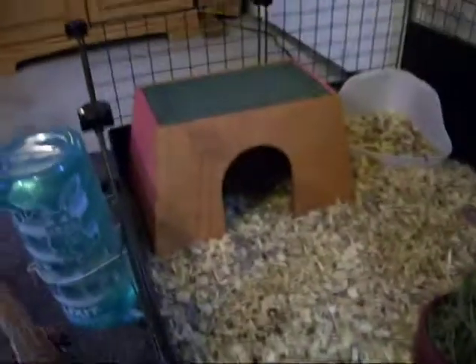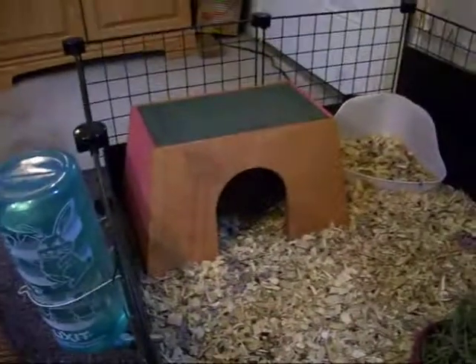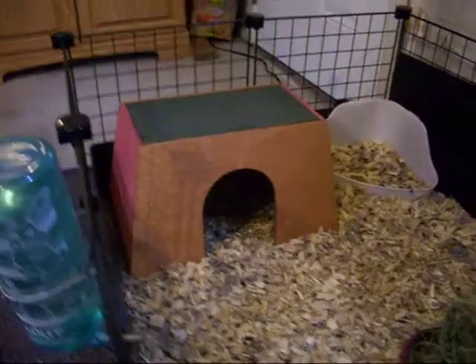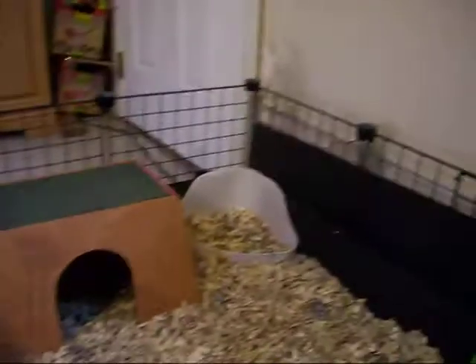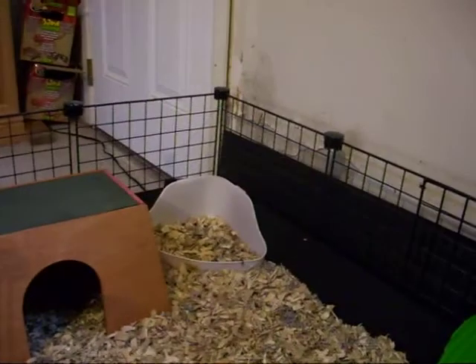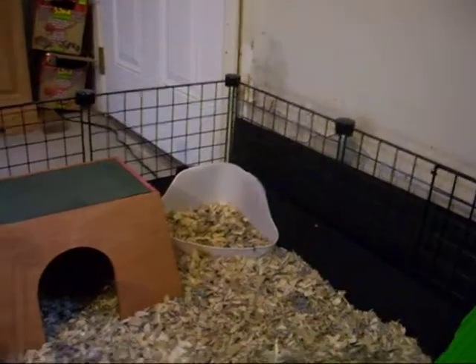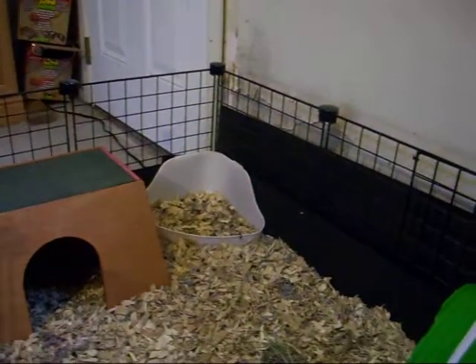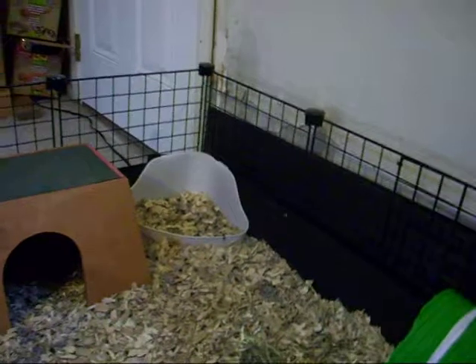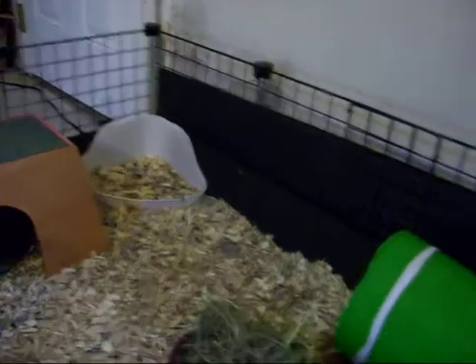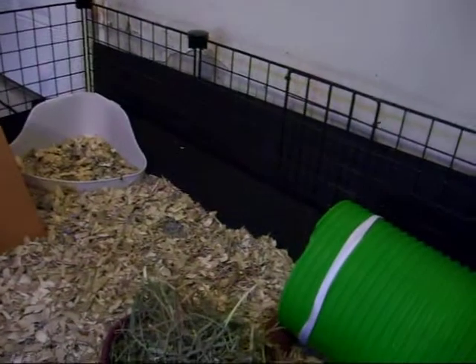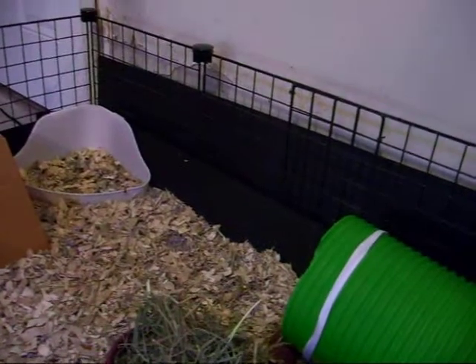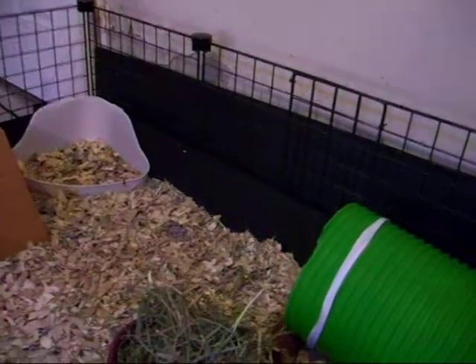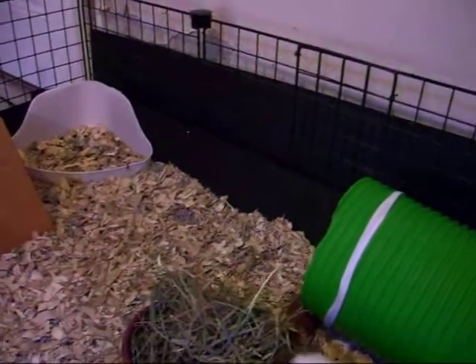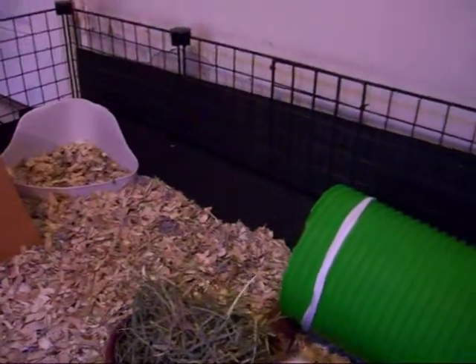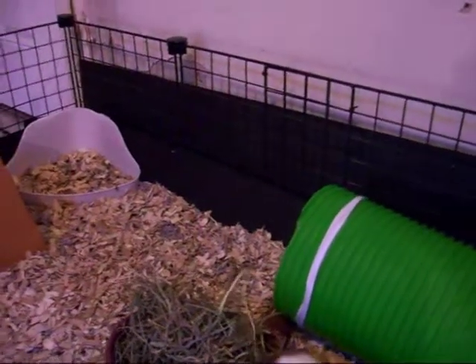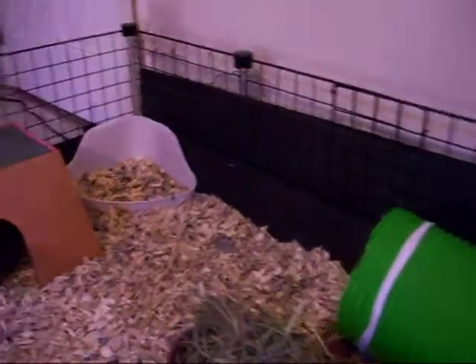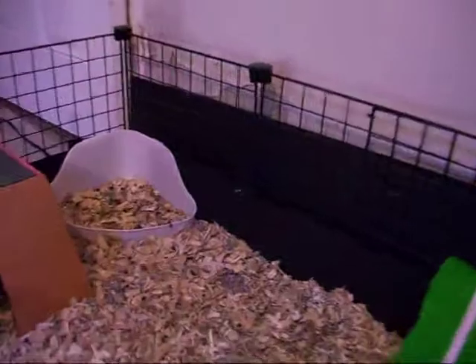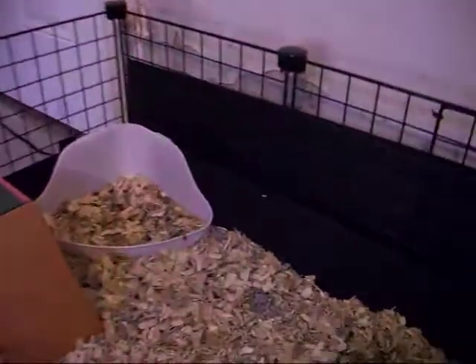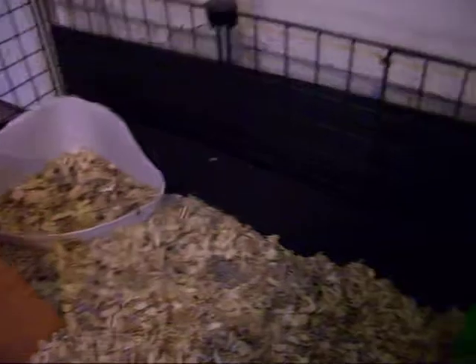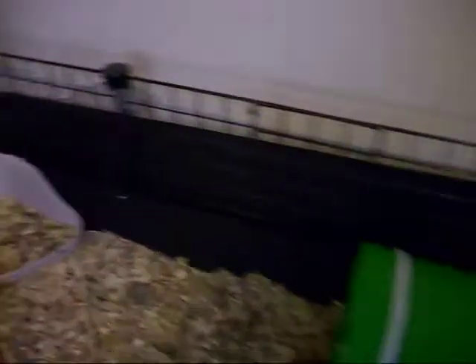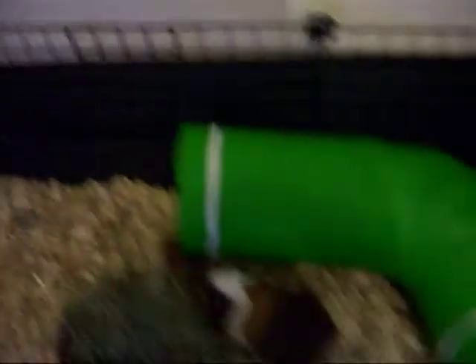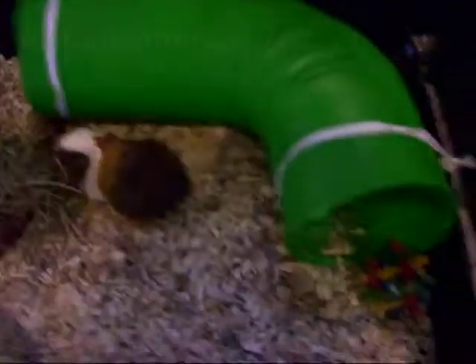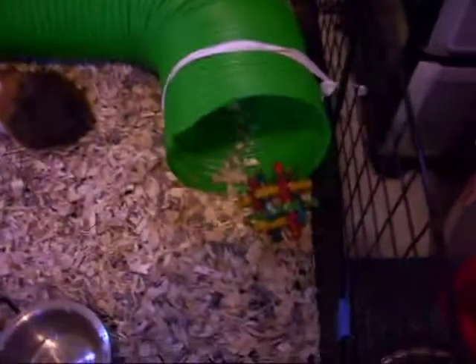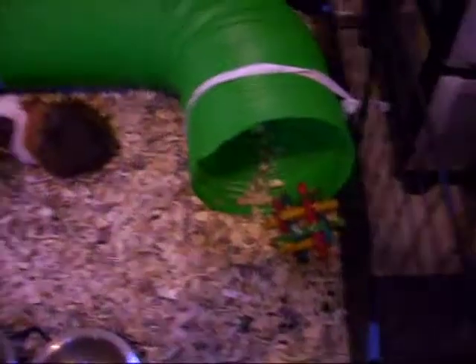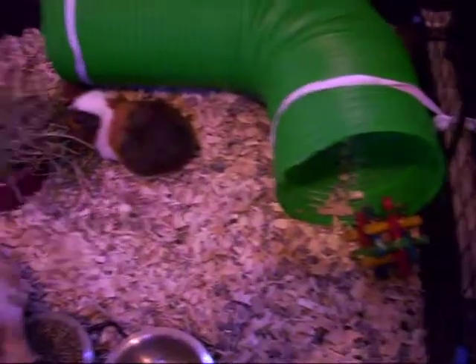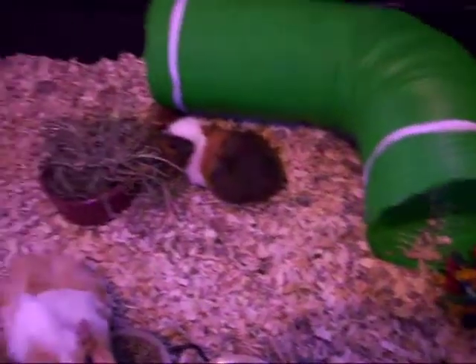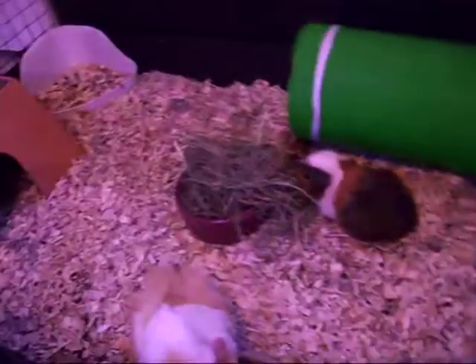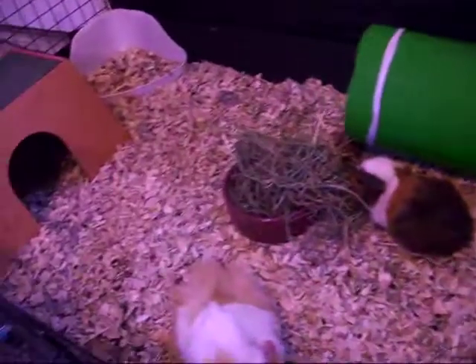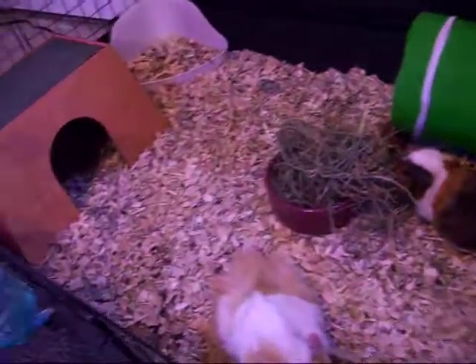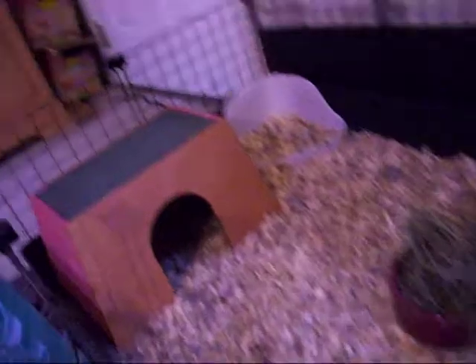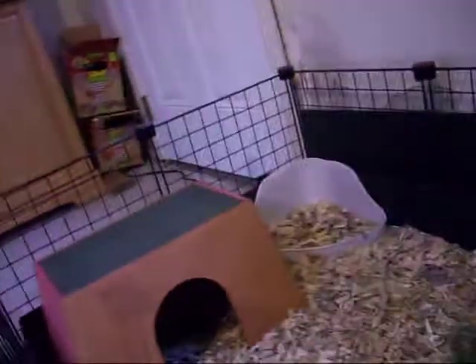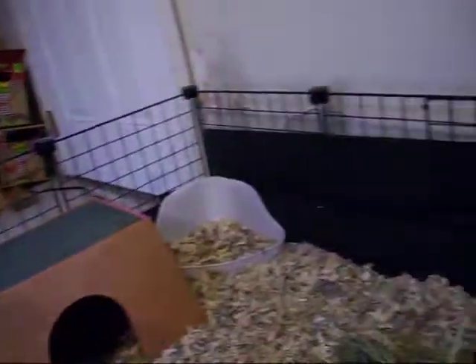I got the little hide over there and a little potty, which they hardly ever use — they just go wherever they want. It kind of sucks. And there's just a bunch of chew toys, which are probably hiding somewhere.